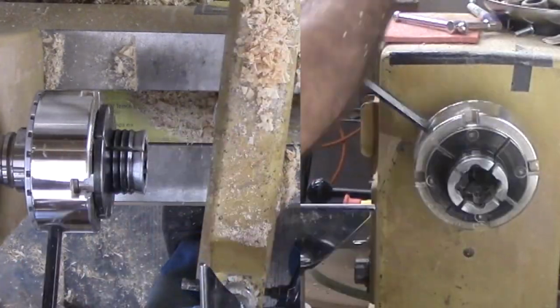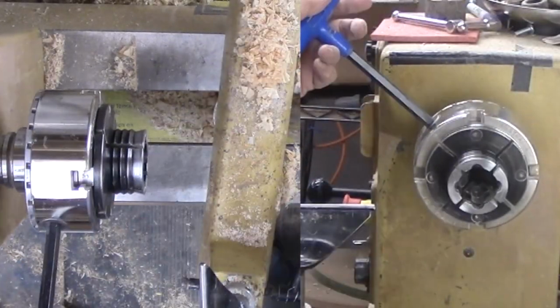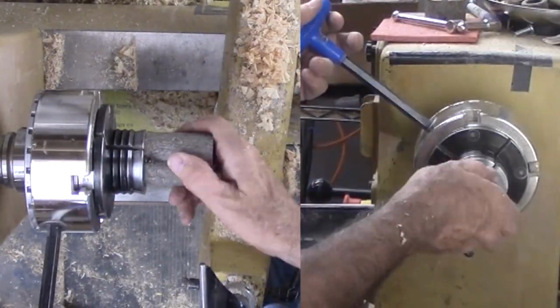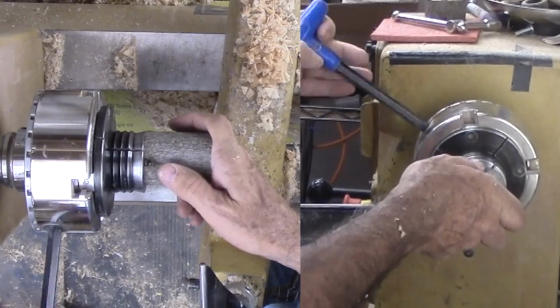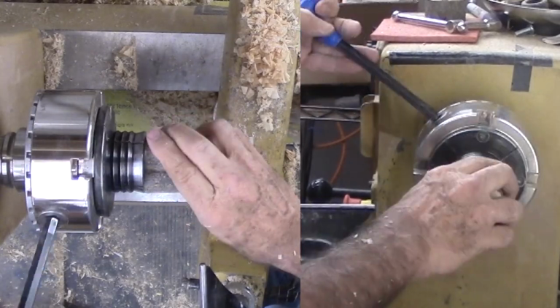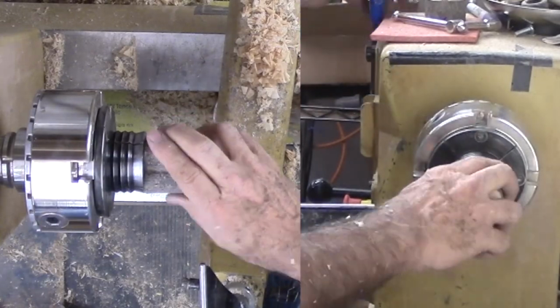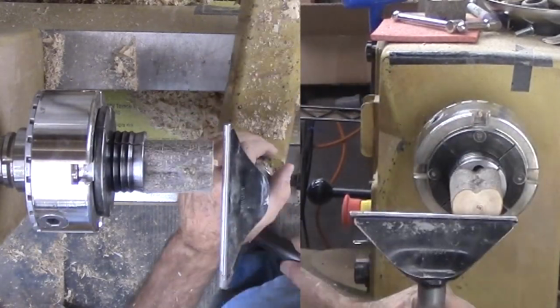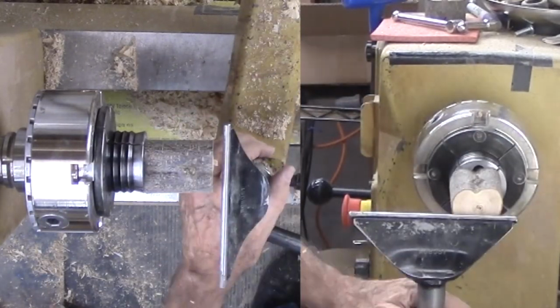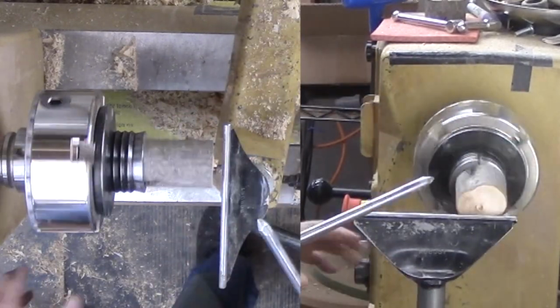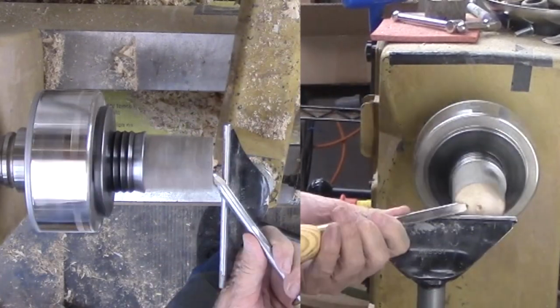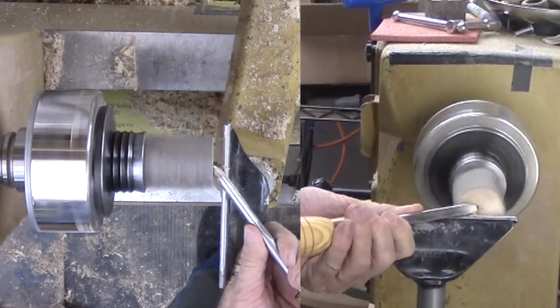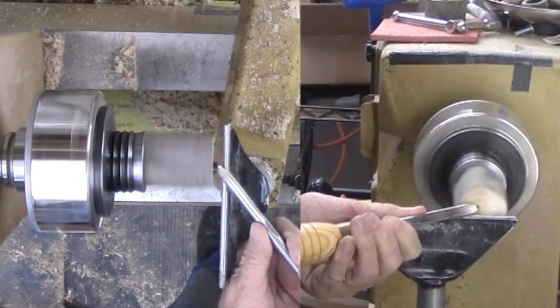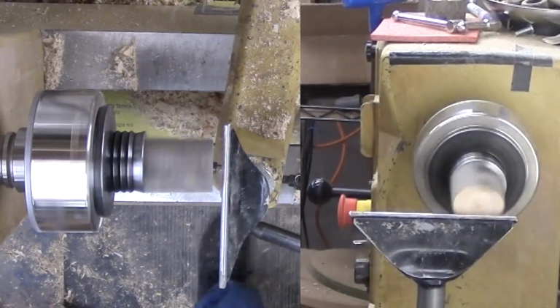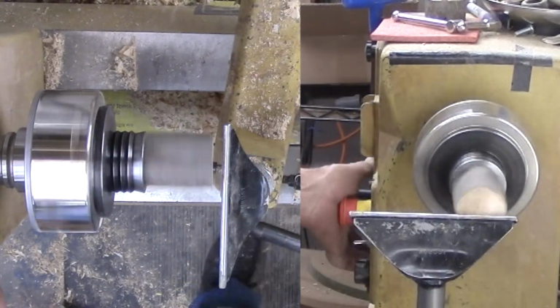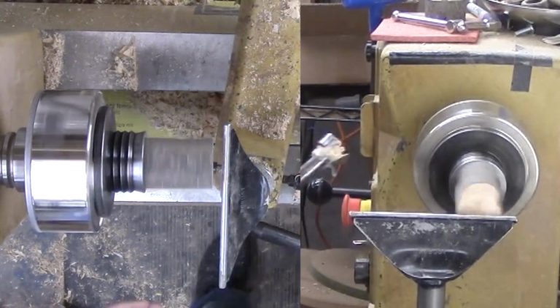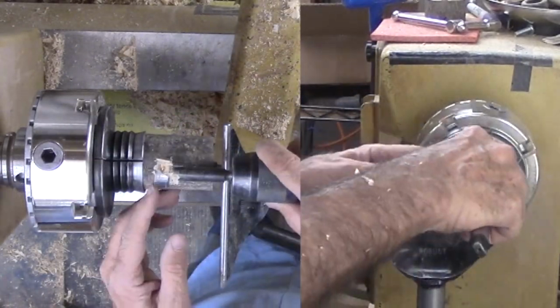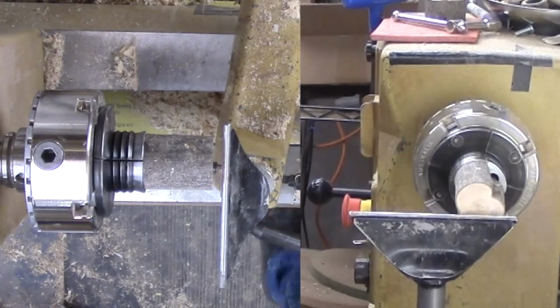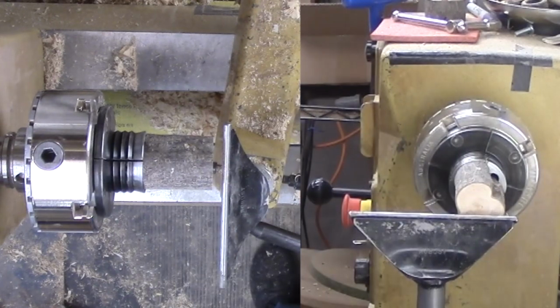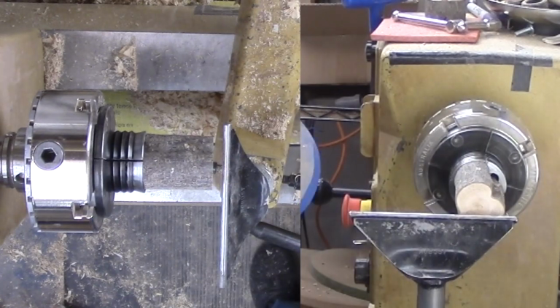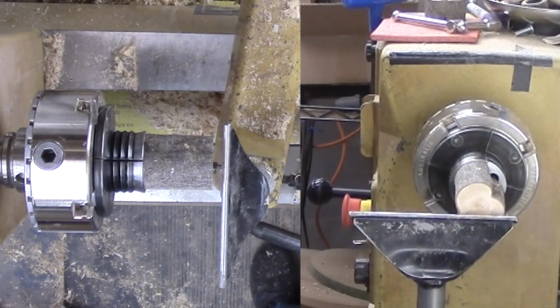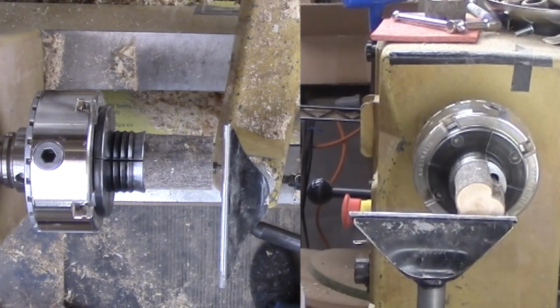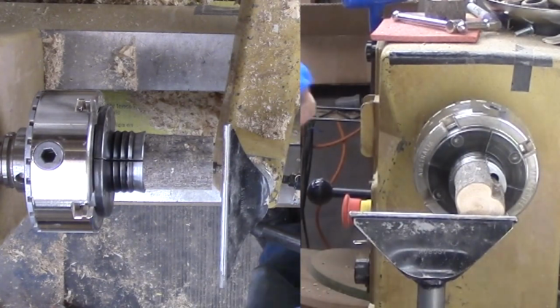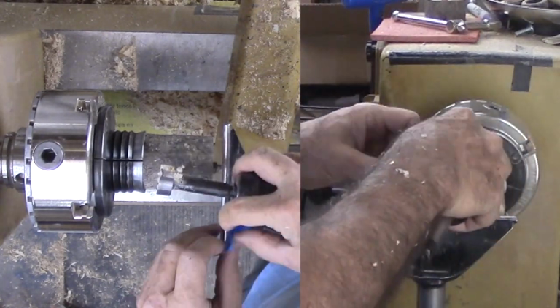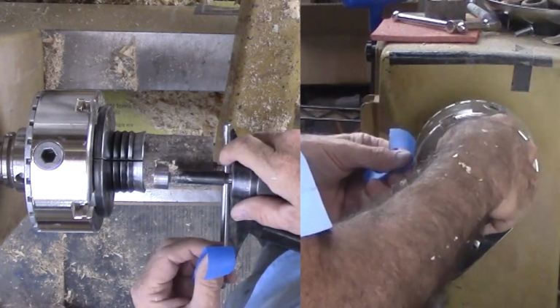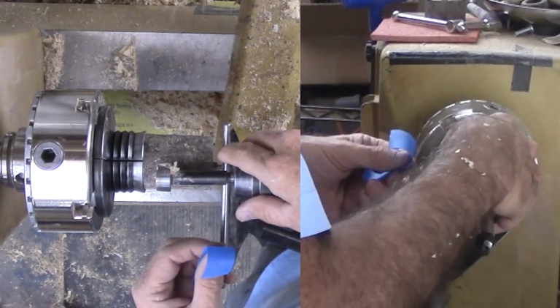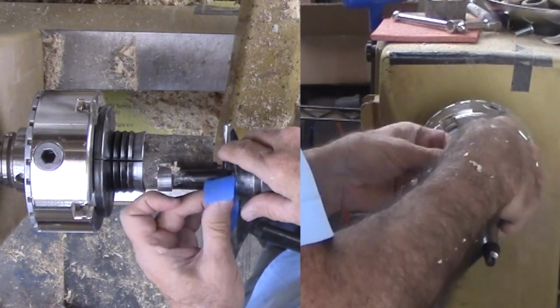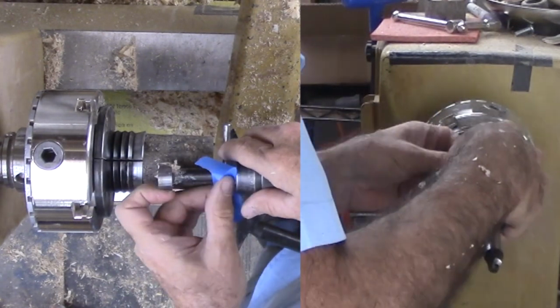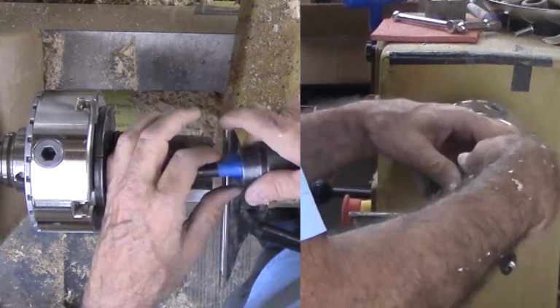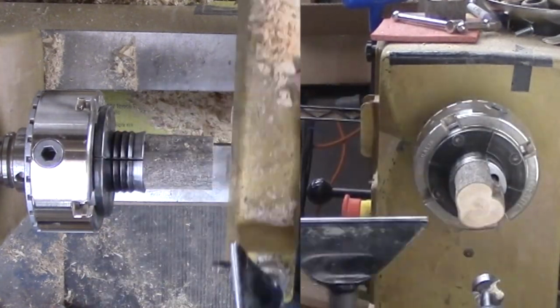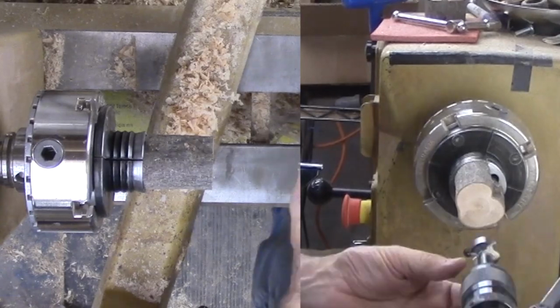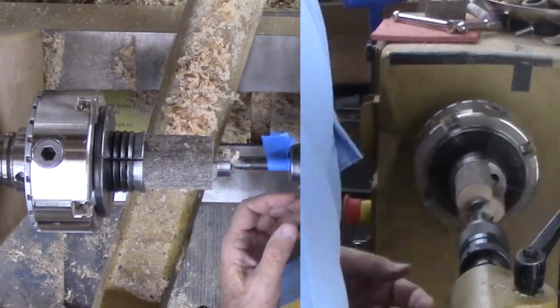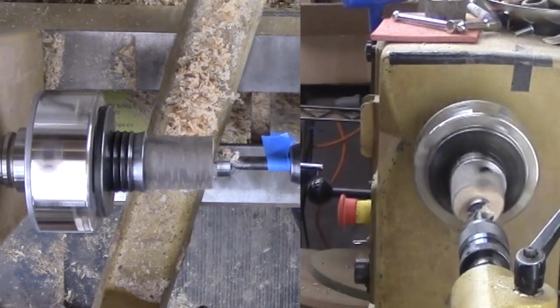I have swapped the box bottom back into the chuck. I am using the same one inch Forstner bit to hollow this section. Tape marks the target depth. The warm hazelnut shavings smell great.